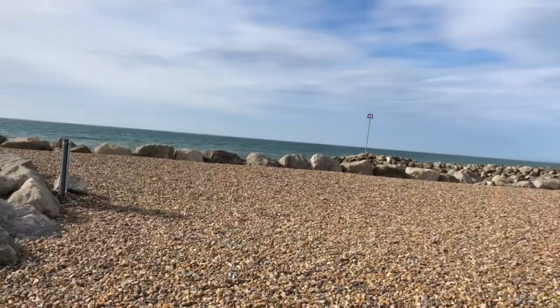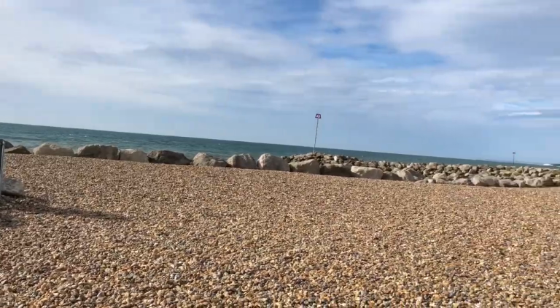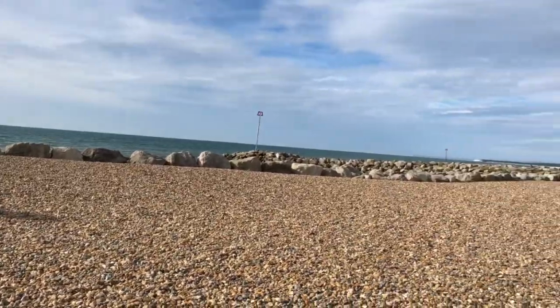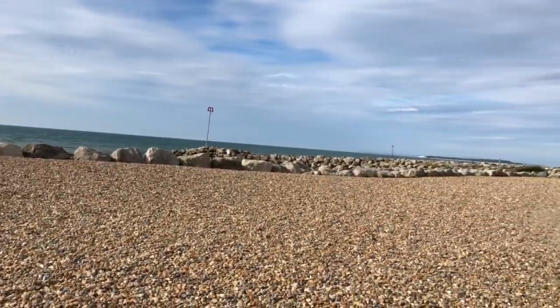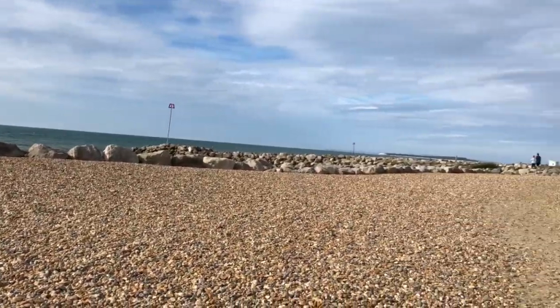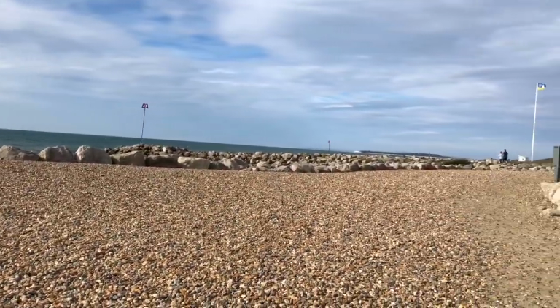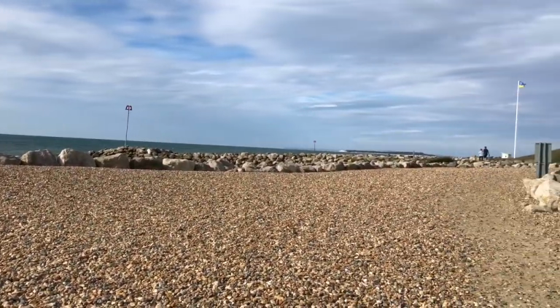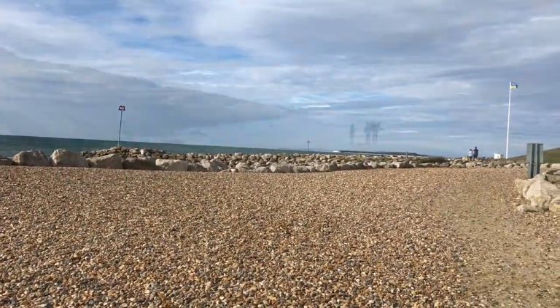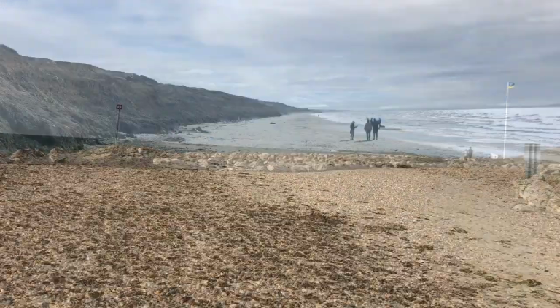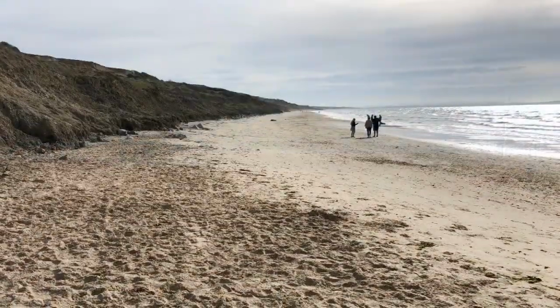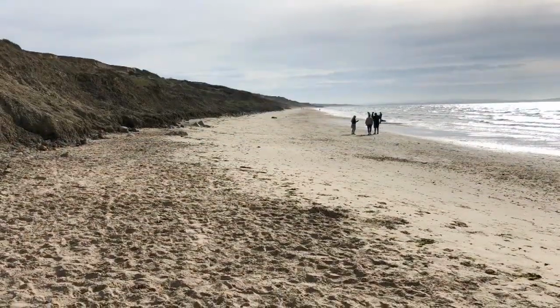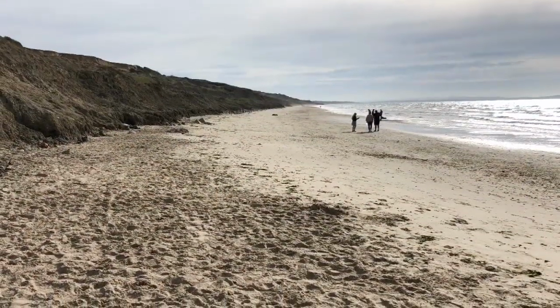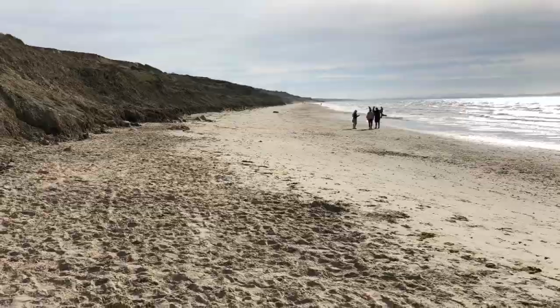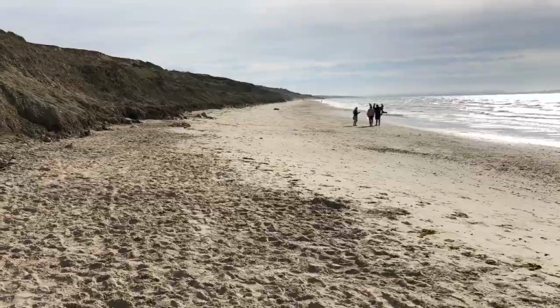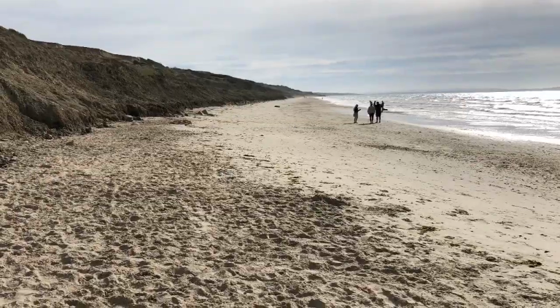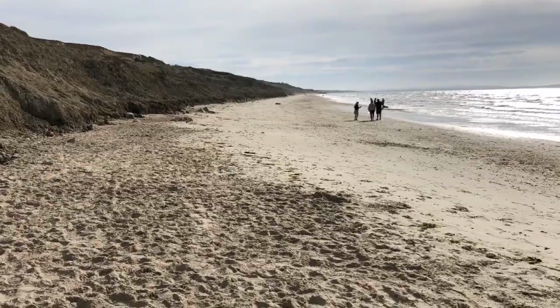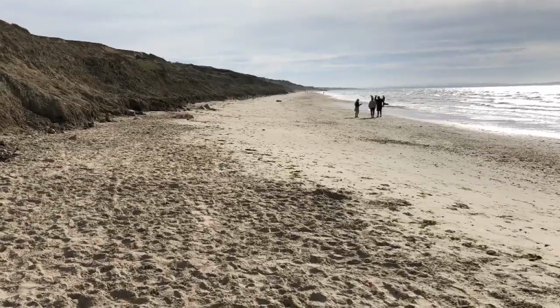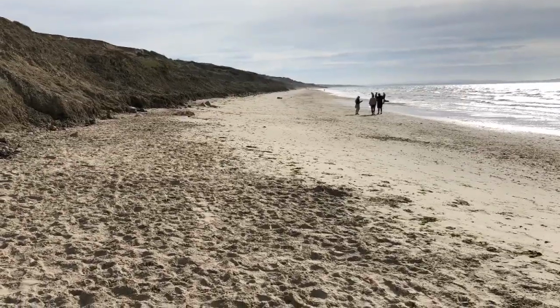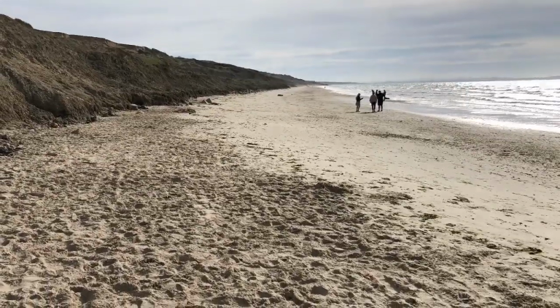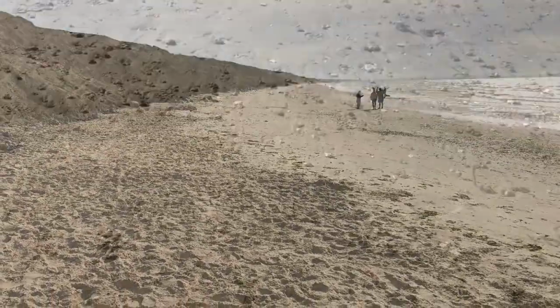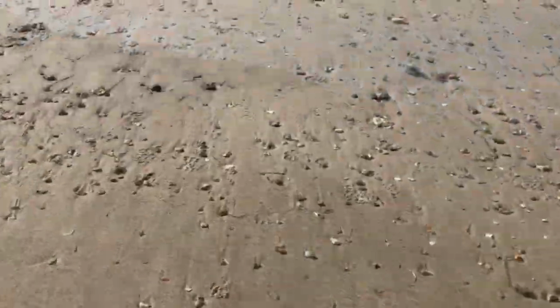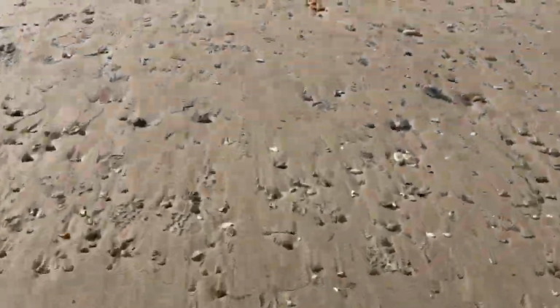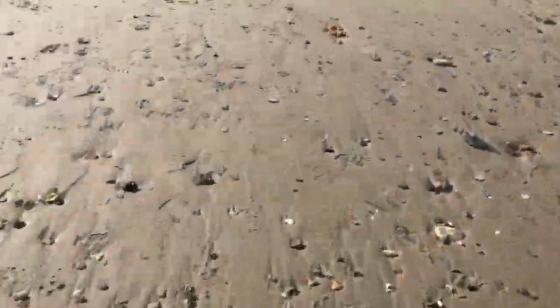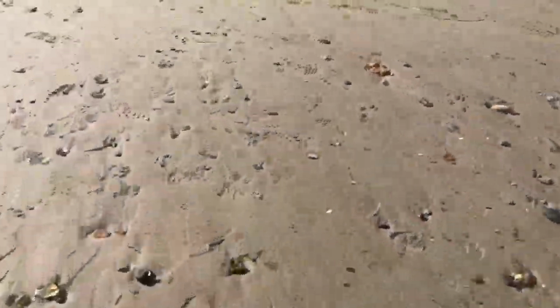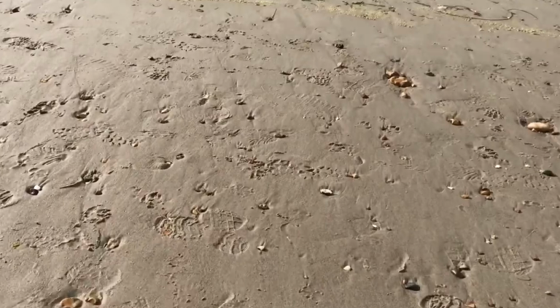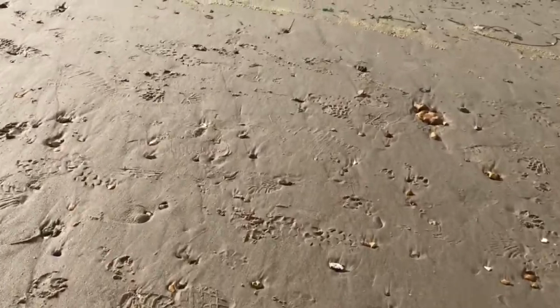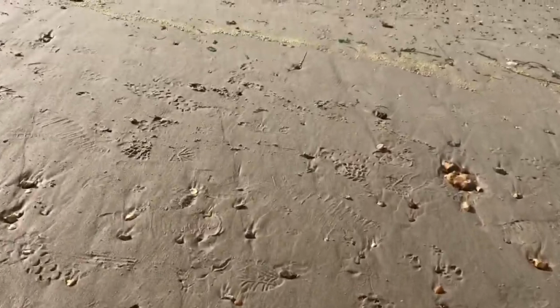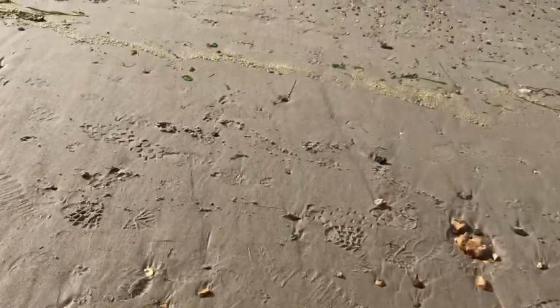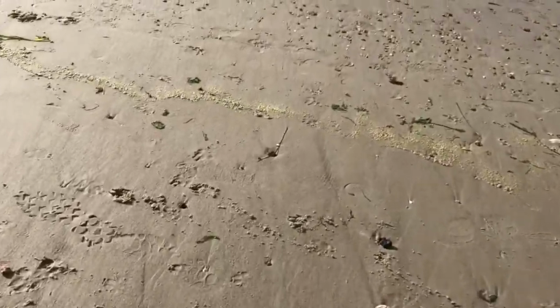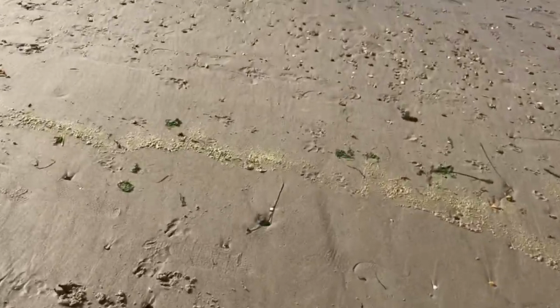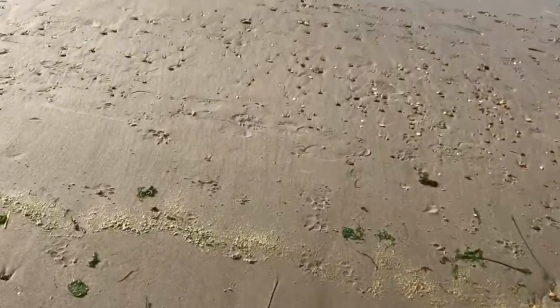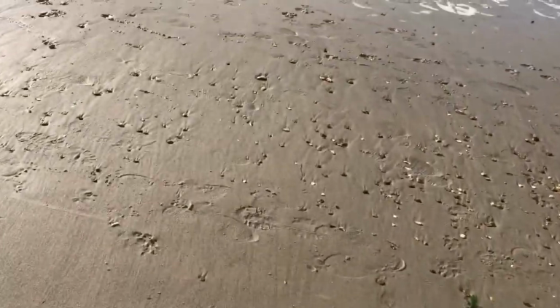This part of the beach is stony, but the rest of it, as you can see, is beautiful golden sands. The tide was out when we went, so you can see that there are miles and miles of golden sand.